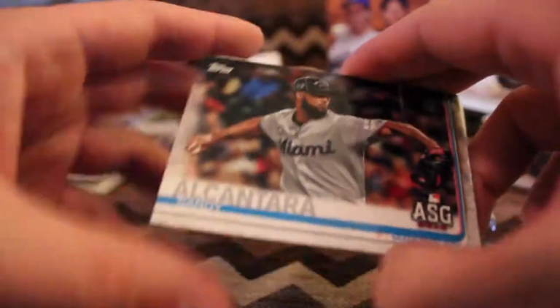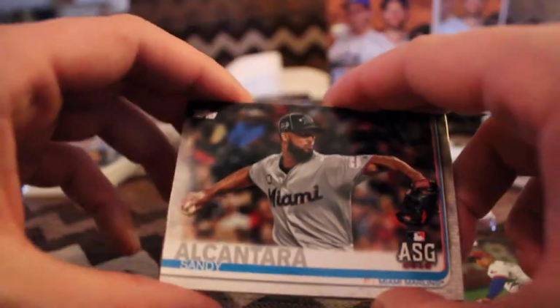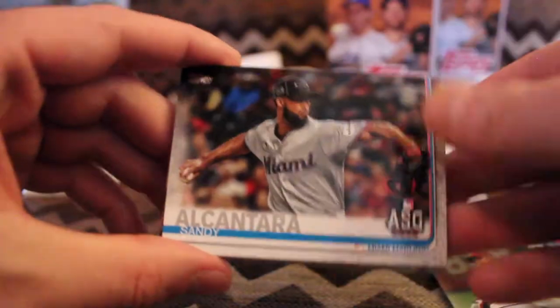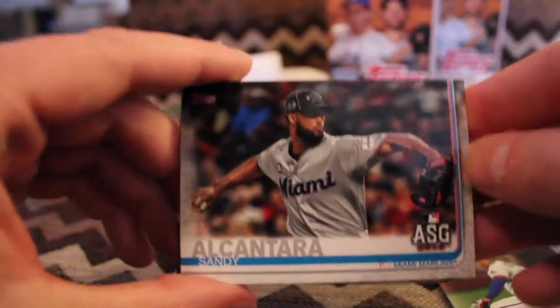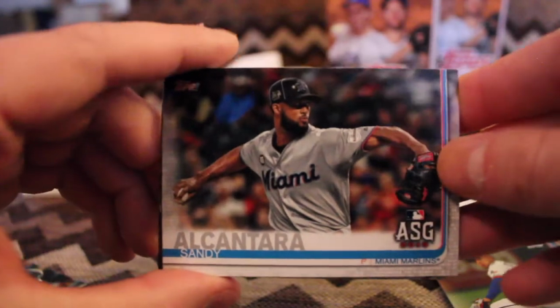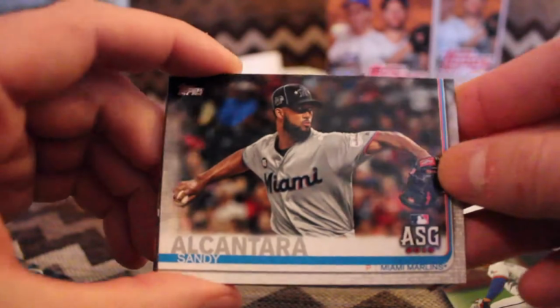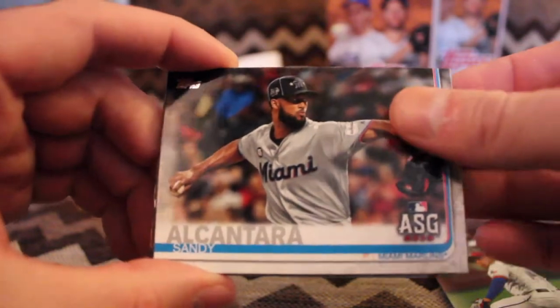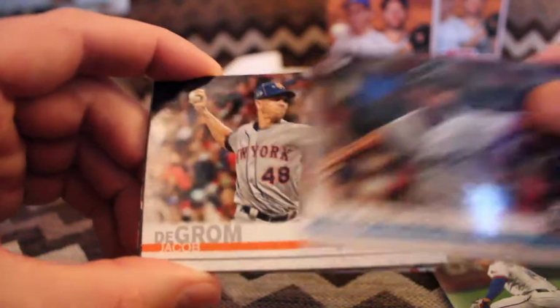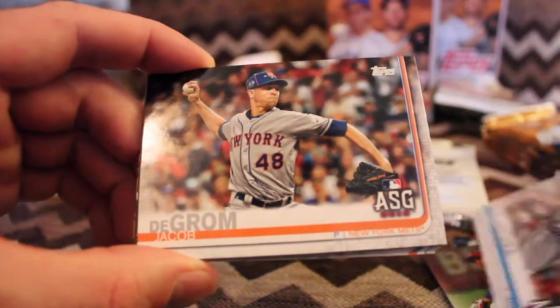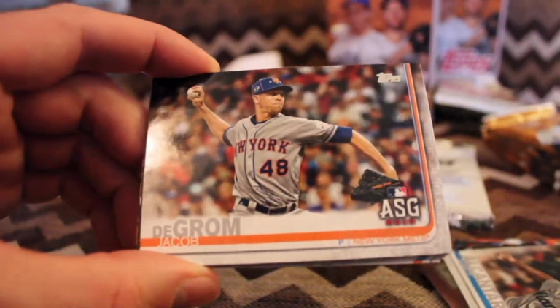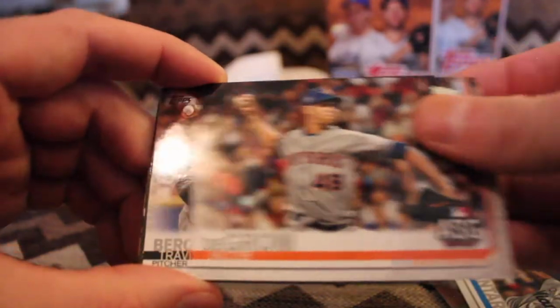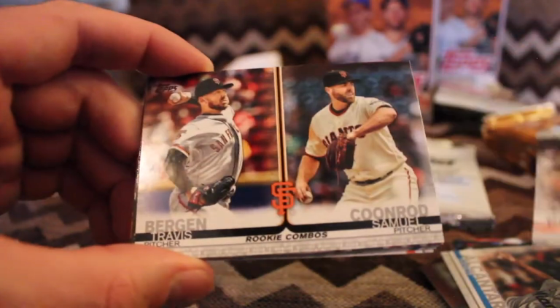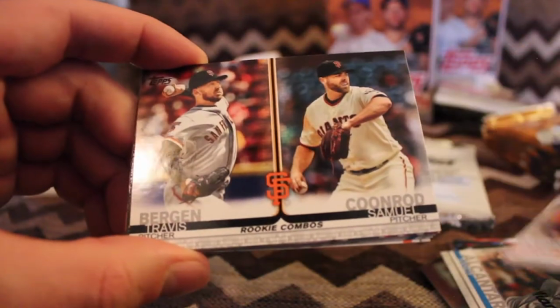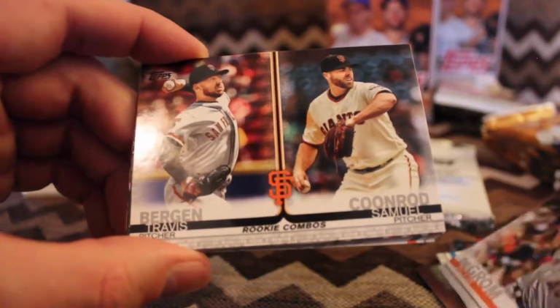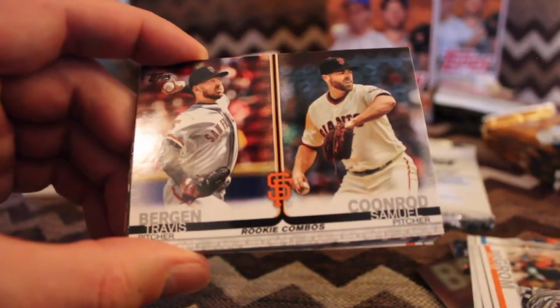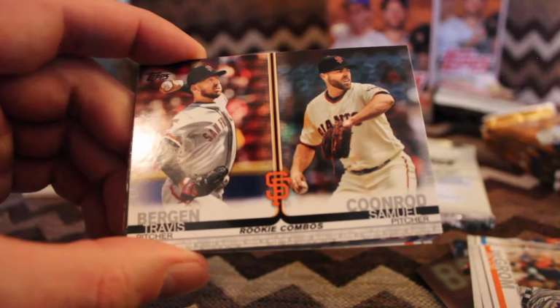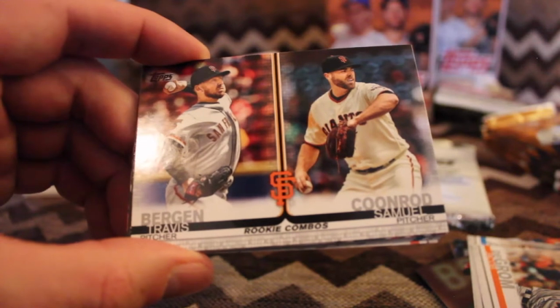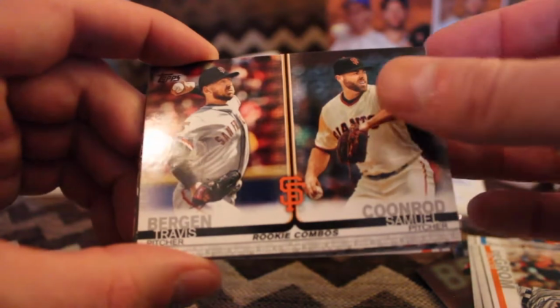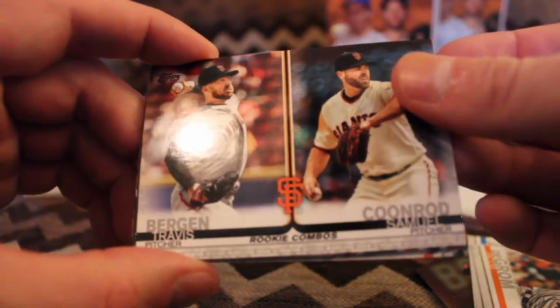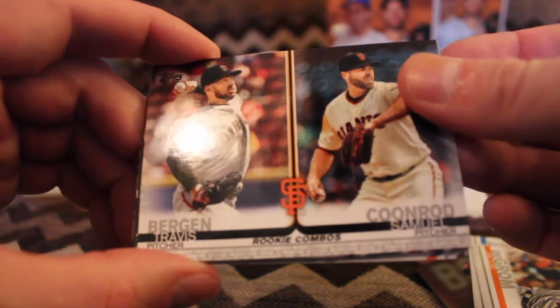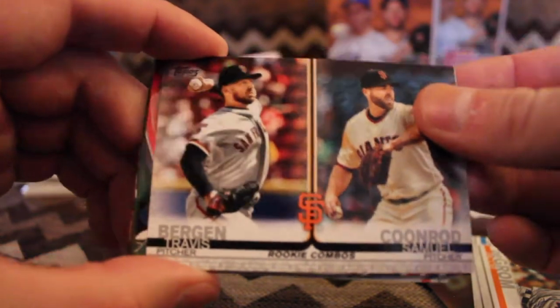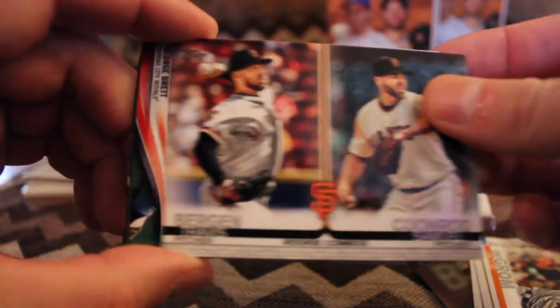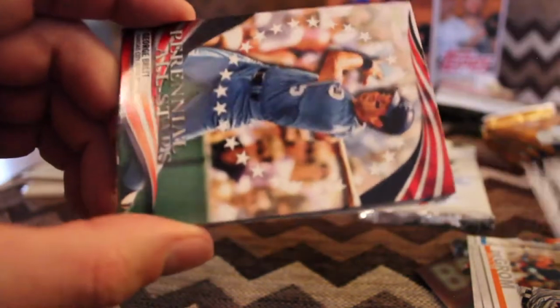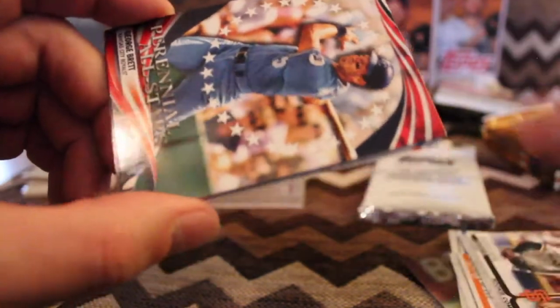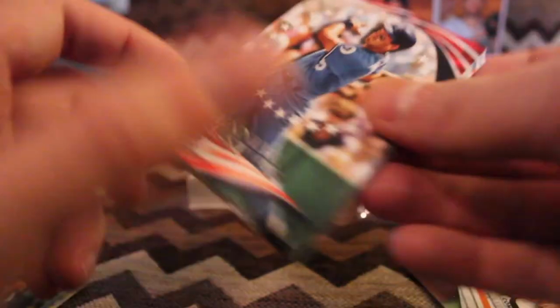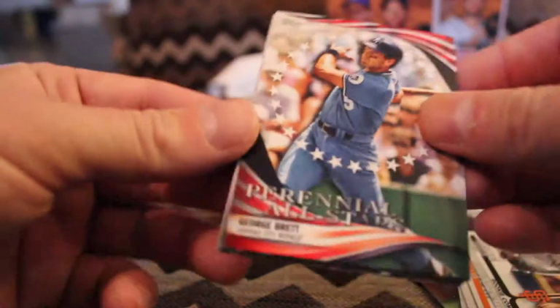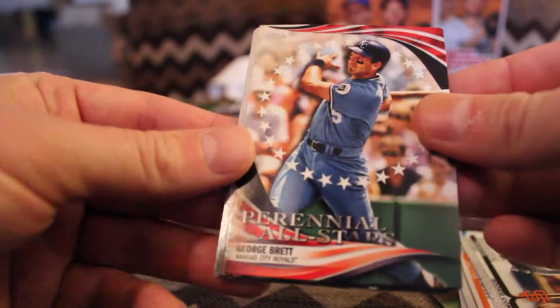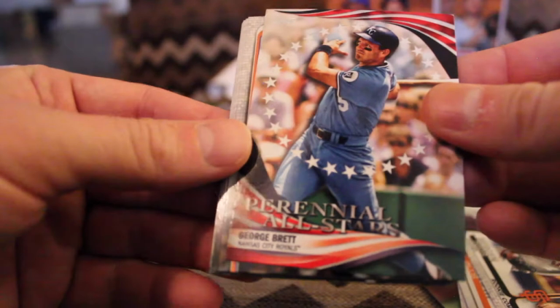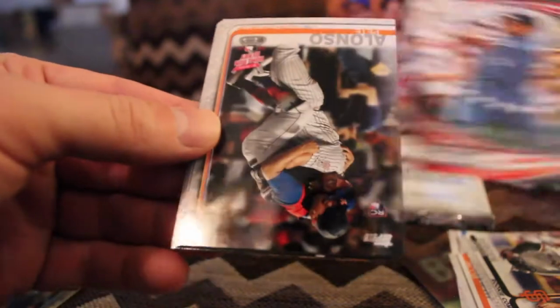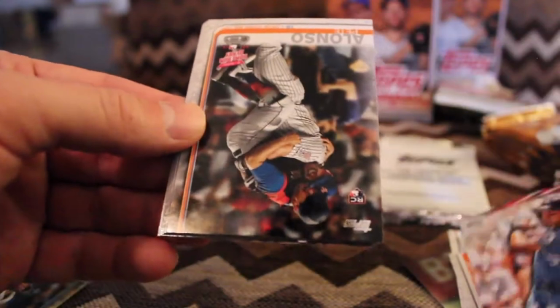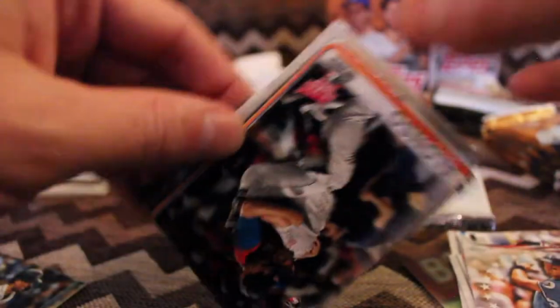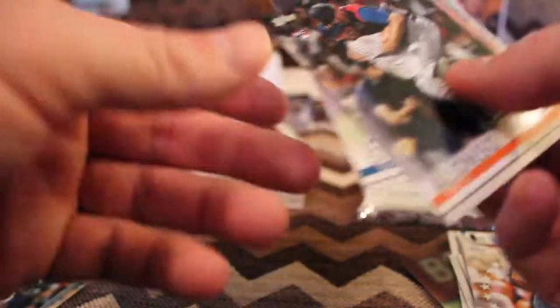Sandy Alcantara, all-star for Miami this year. Jacob deGrom, all-star. Rookie combos — Travis Bergen and Samuel Kronrod. Perennial all-star, George Brett. Love those cards so far.